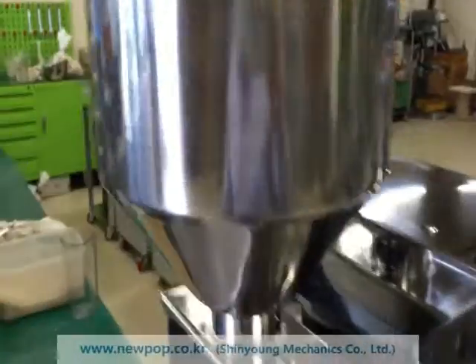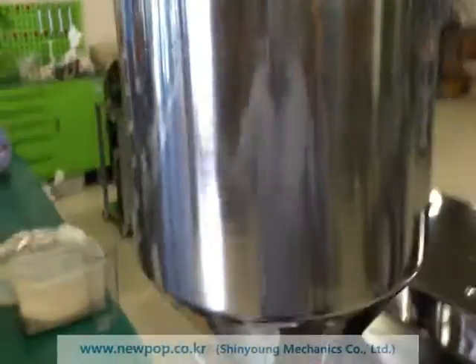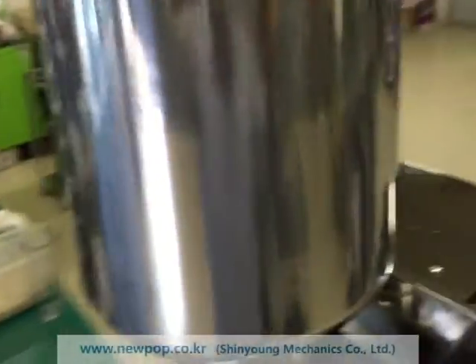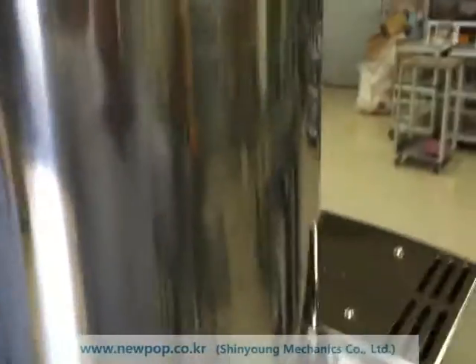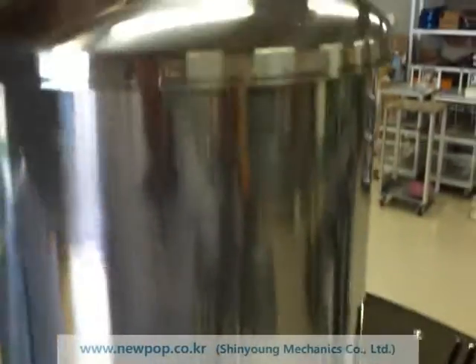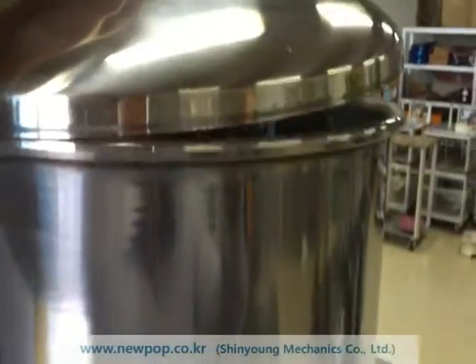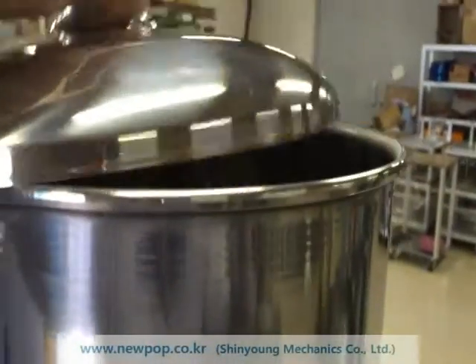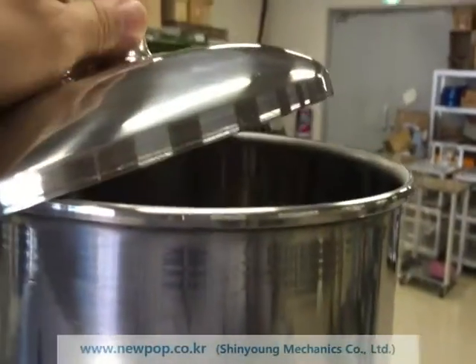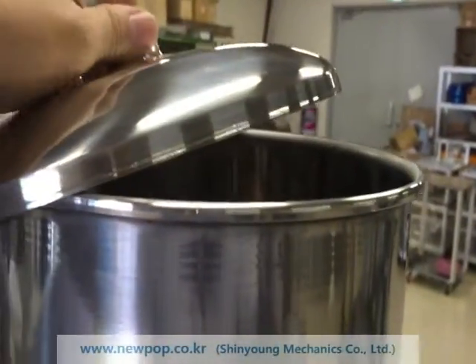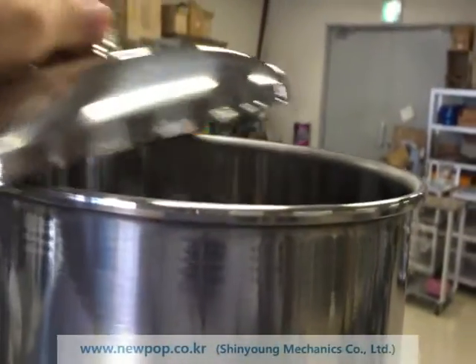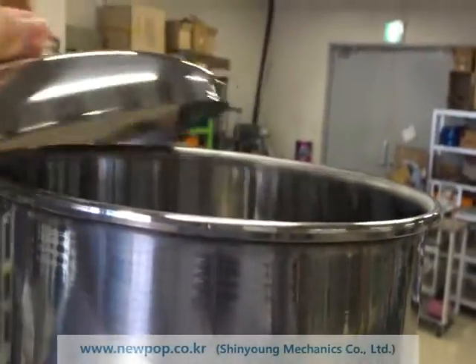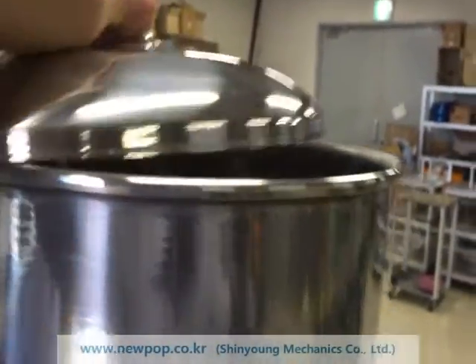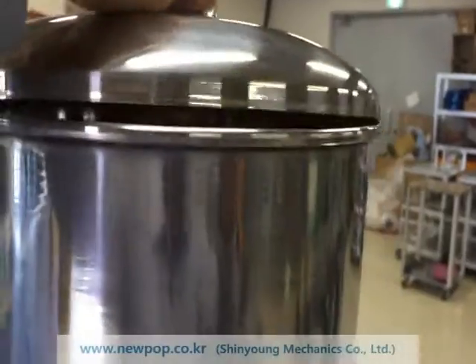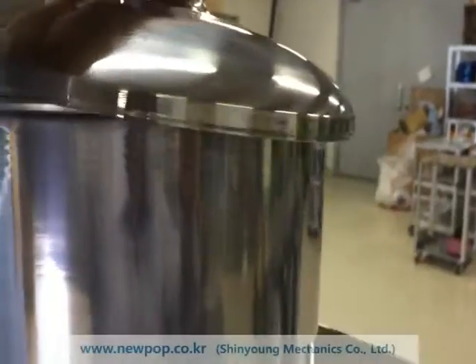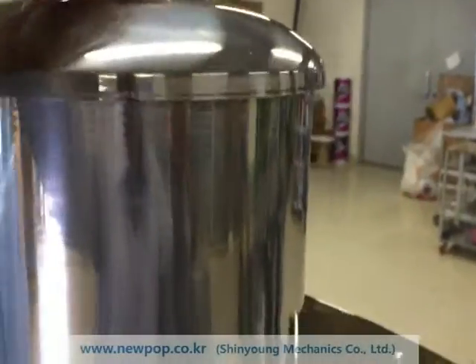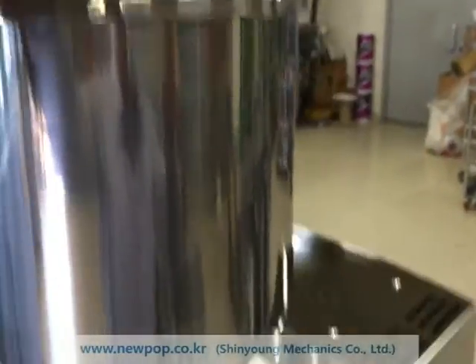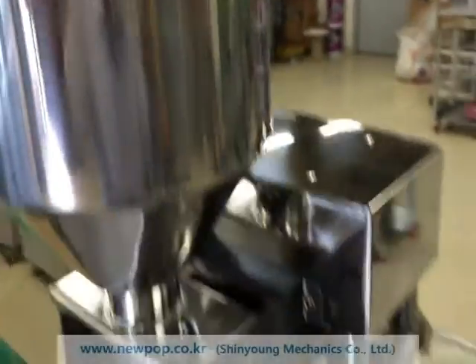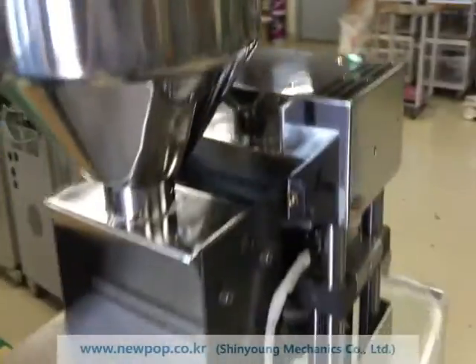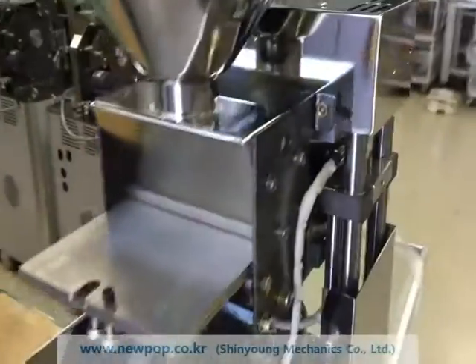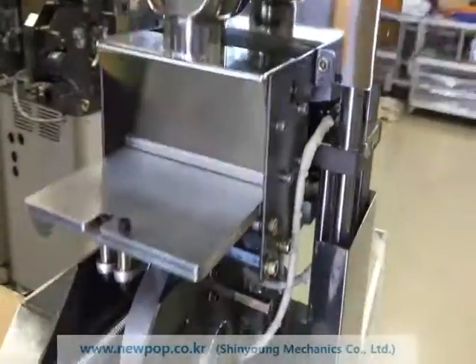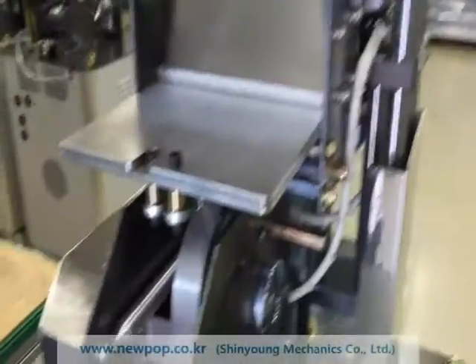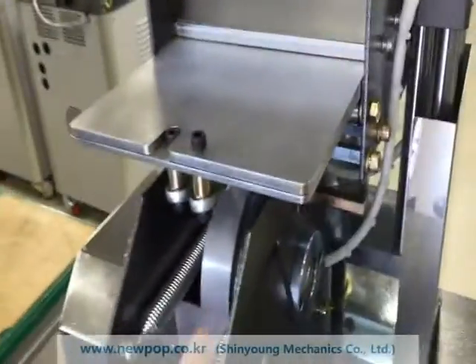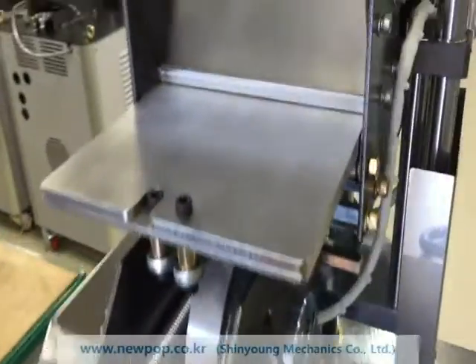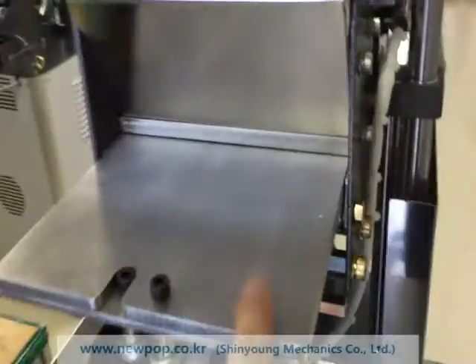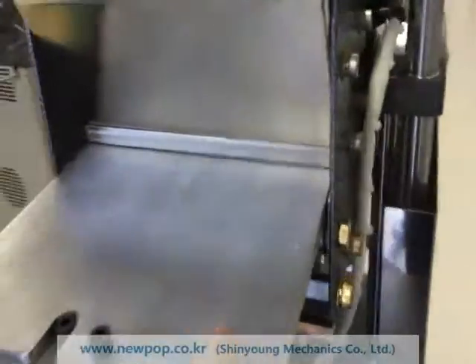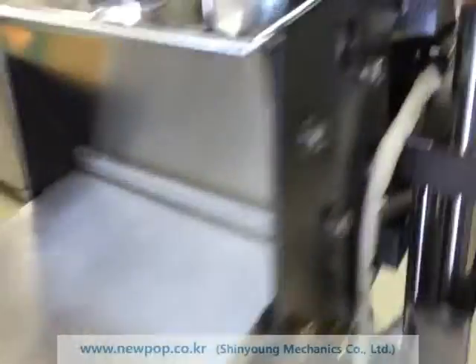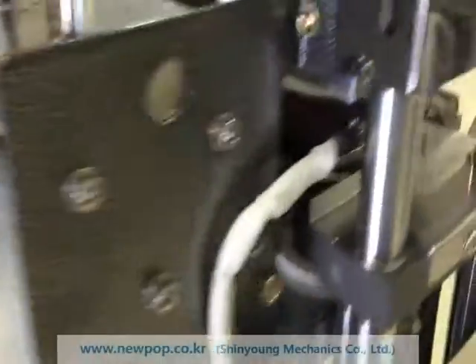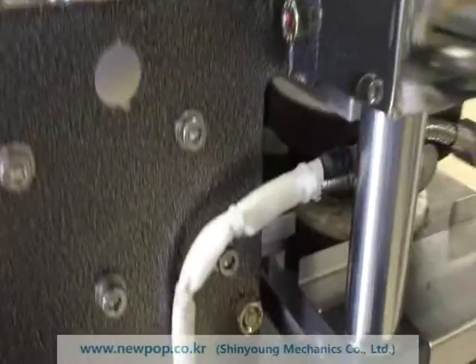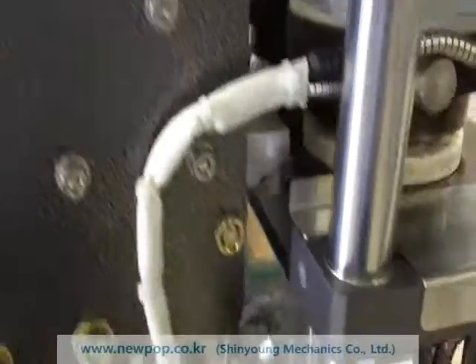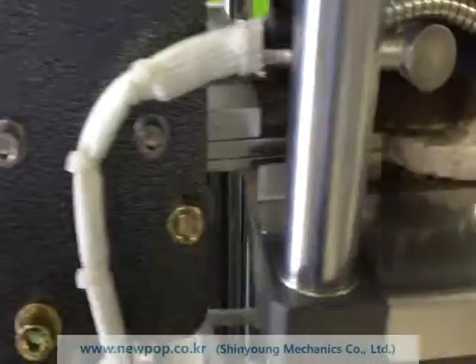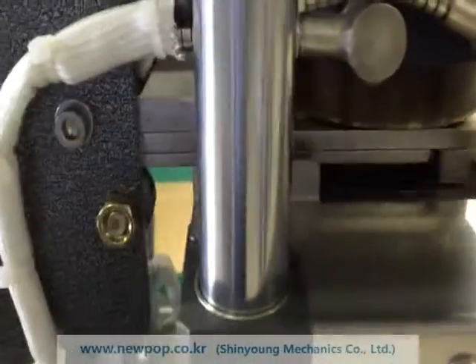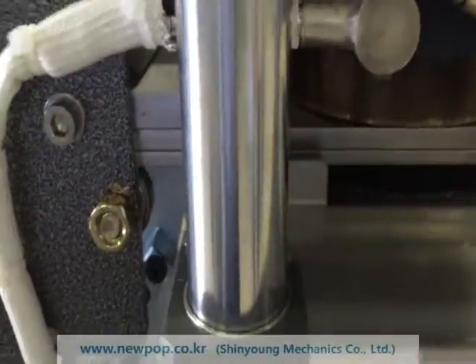You can supply material from this hopper. And this one is the feeder for supplying material into the mold.